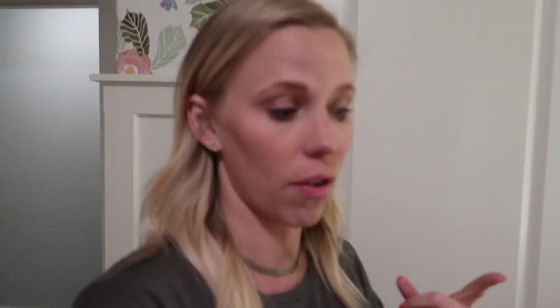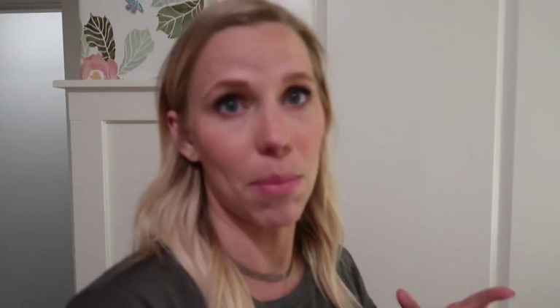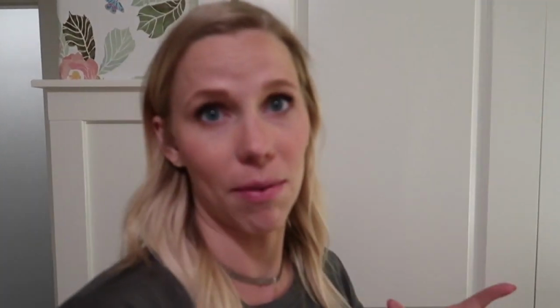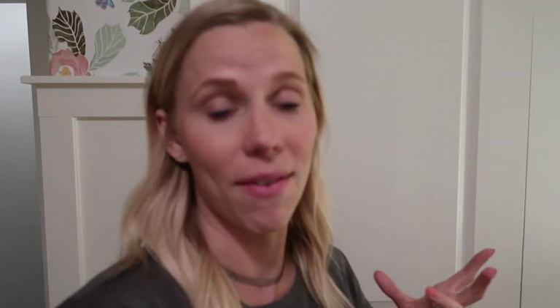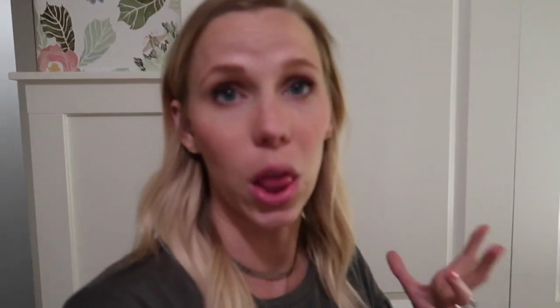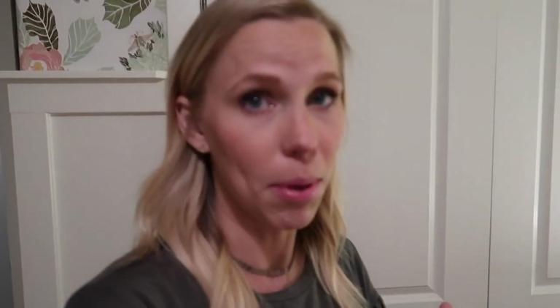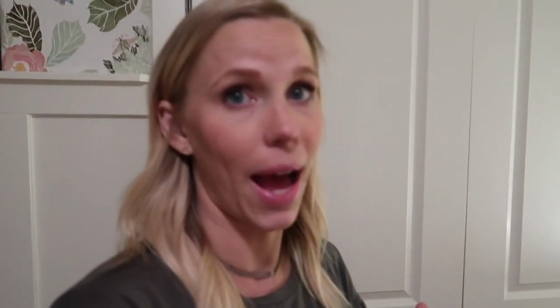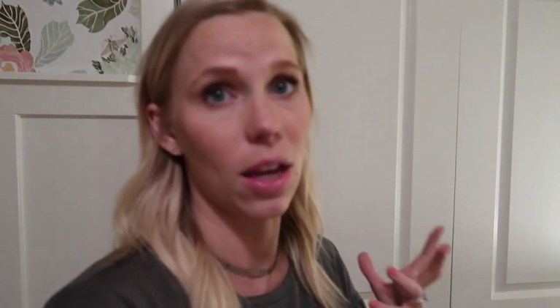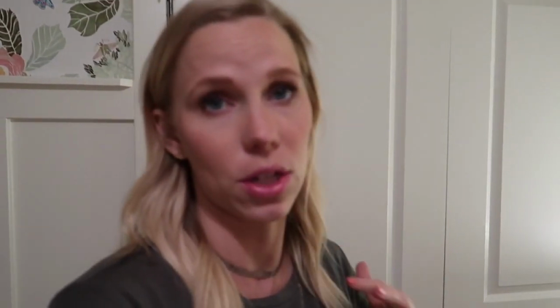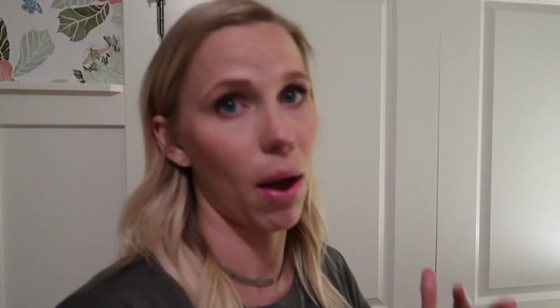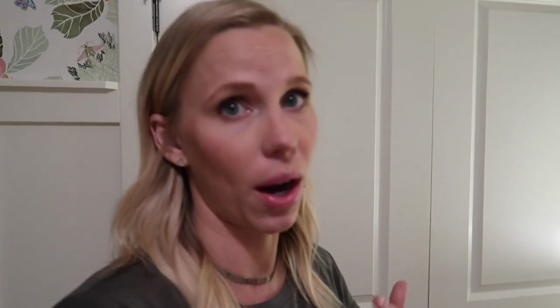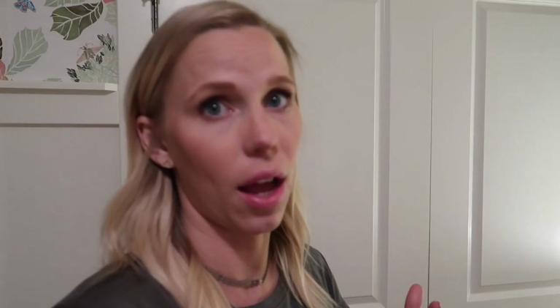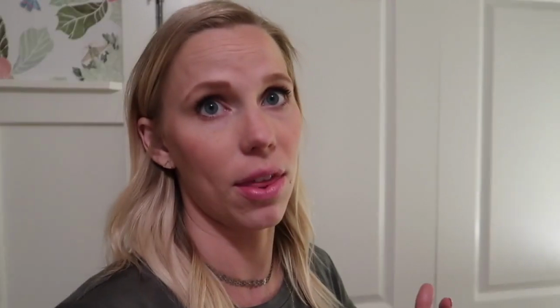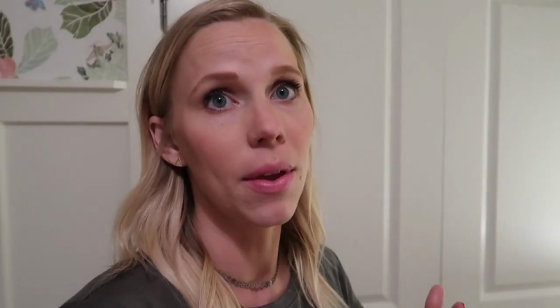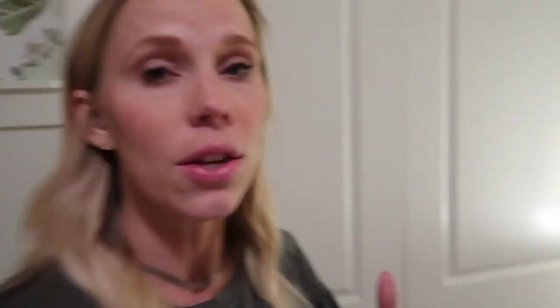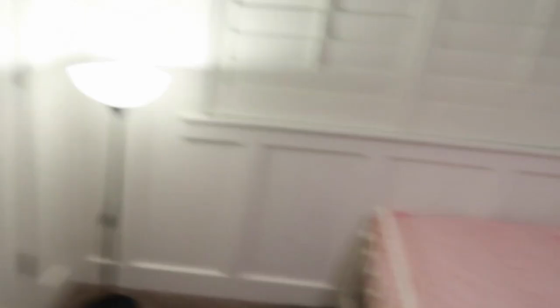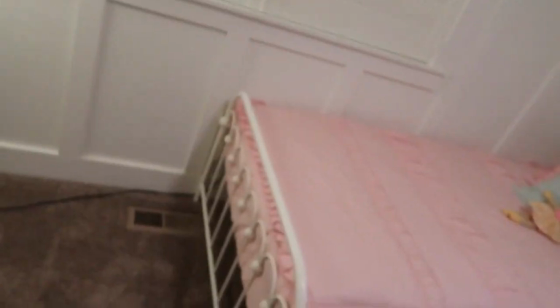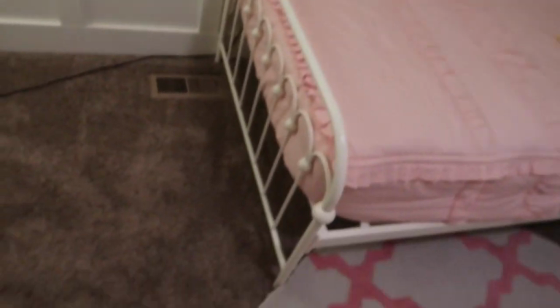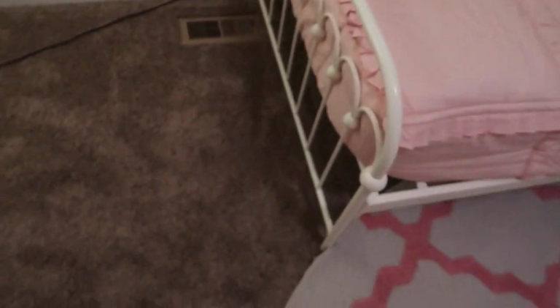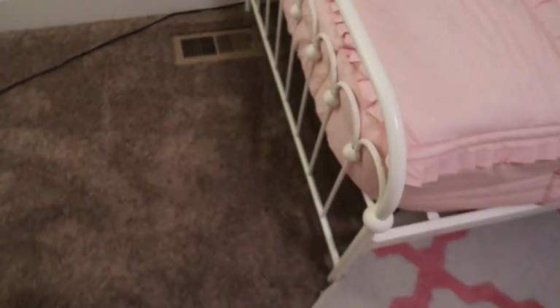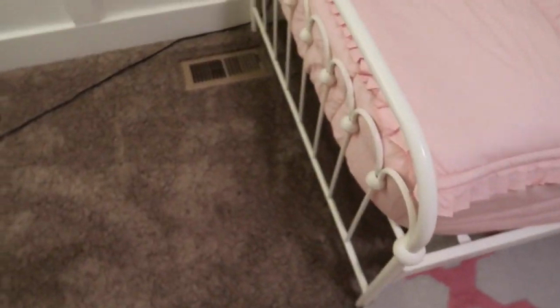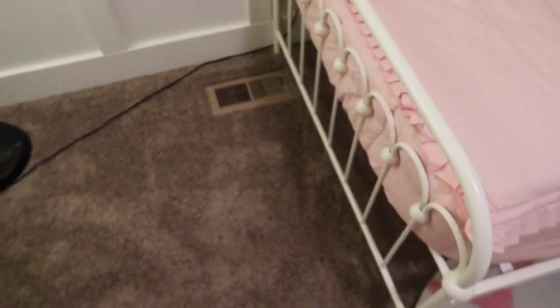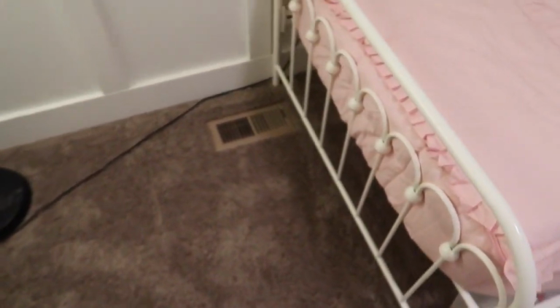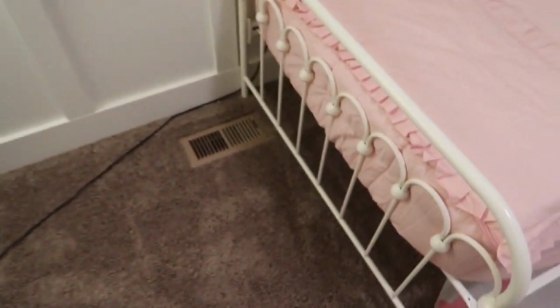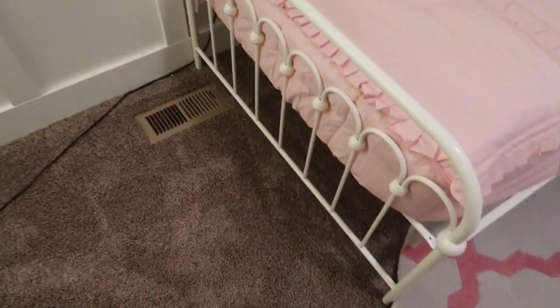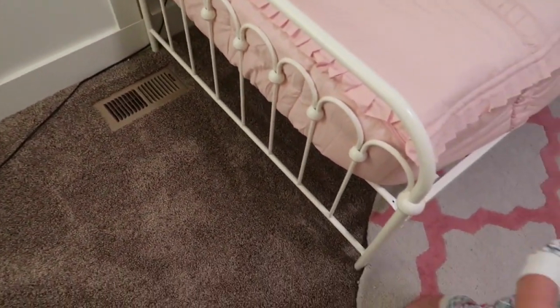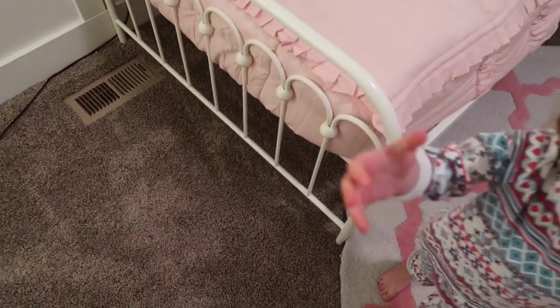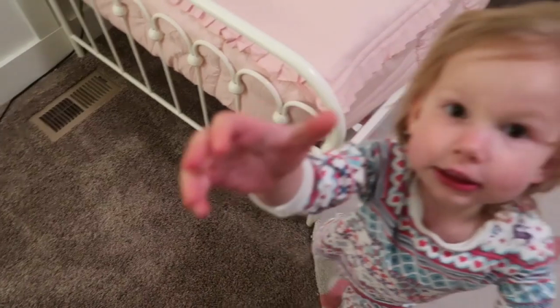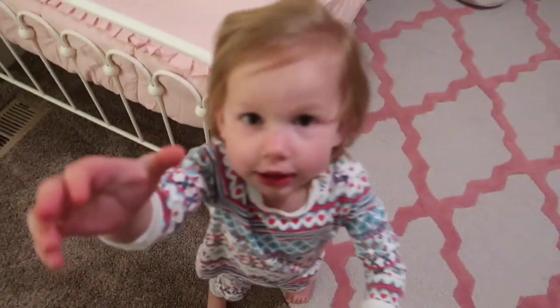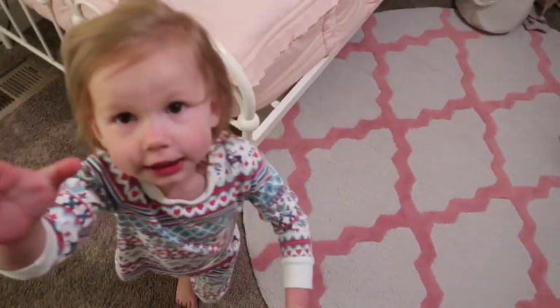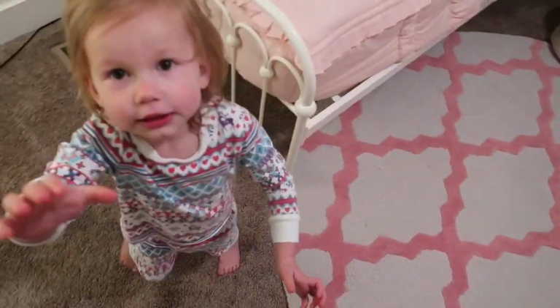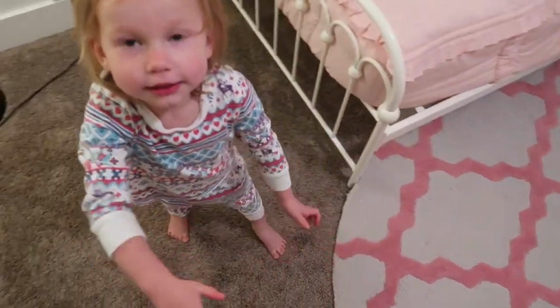I showed you guys the bed frames but I'll tell you where they're from because I've been getting a lot of questions about where I got everything. The bed frames — you guys saw us put them together — they are from Walmart!